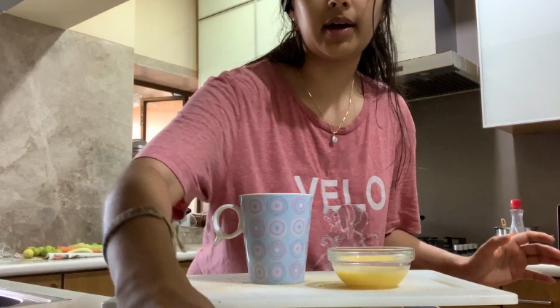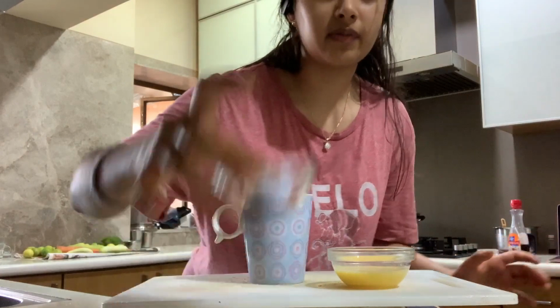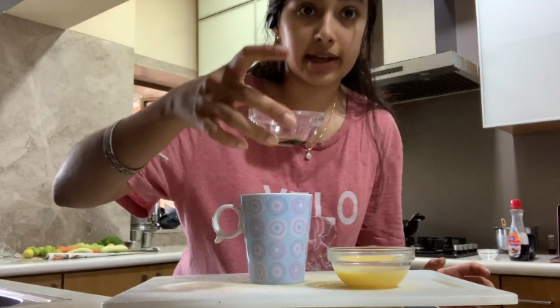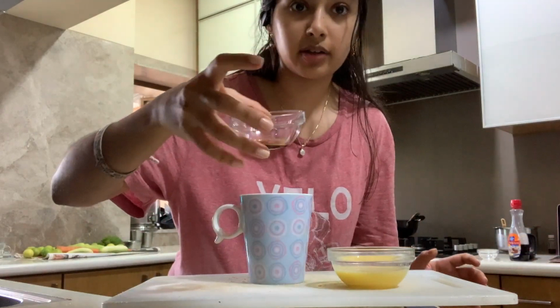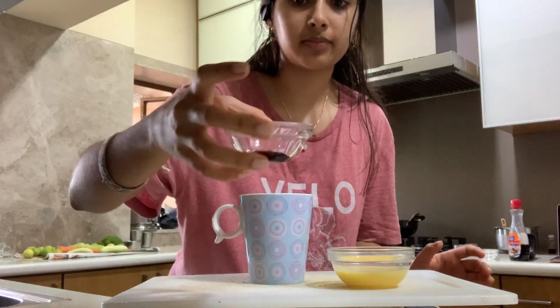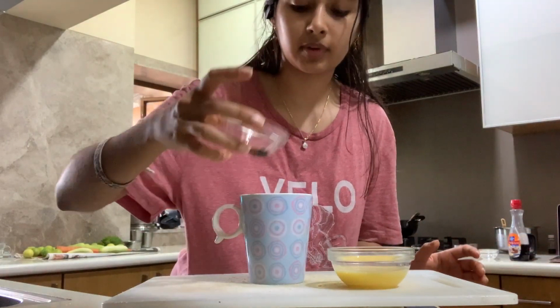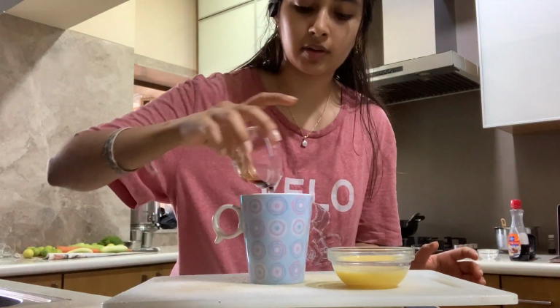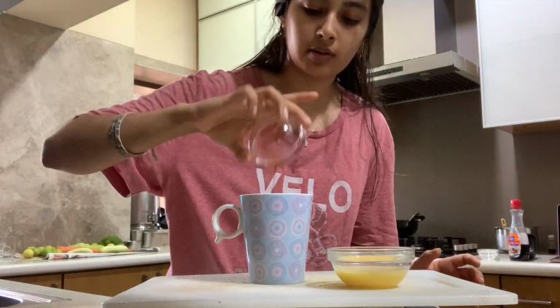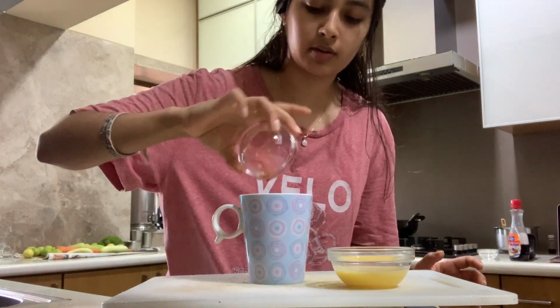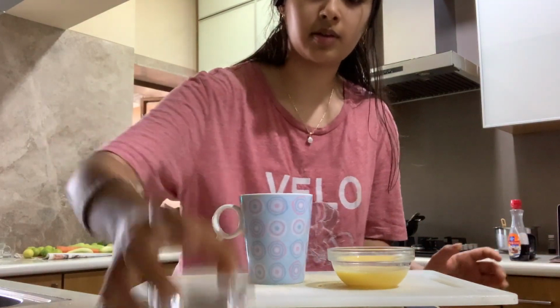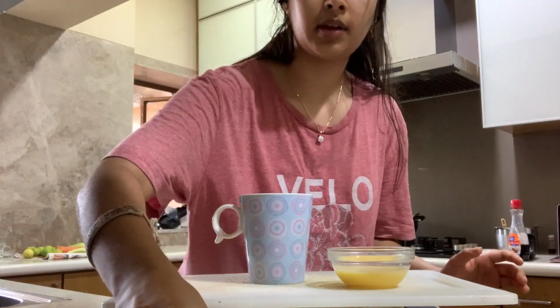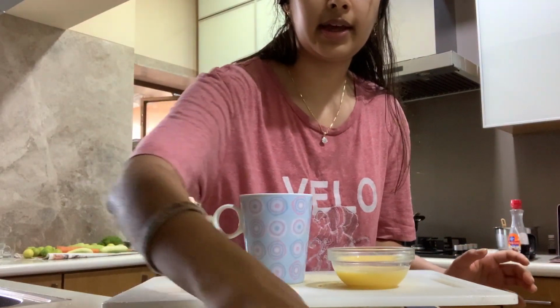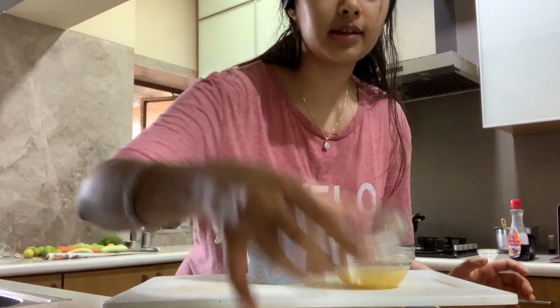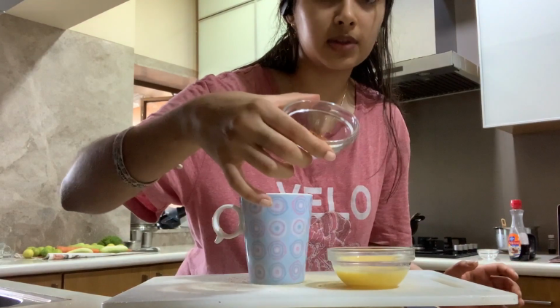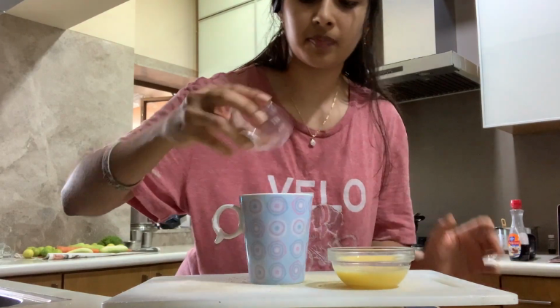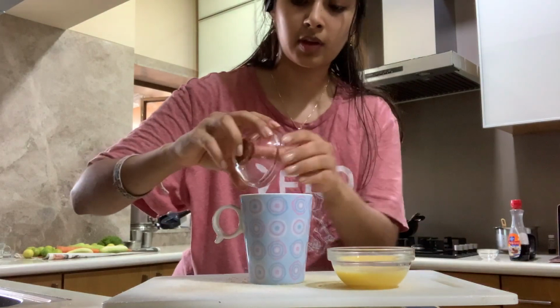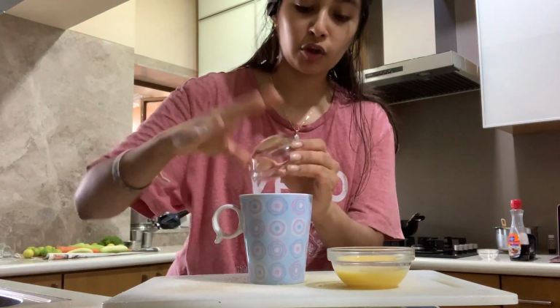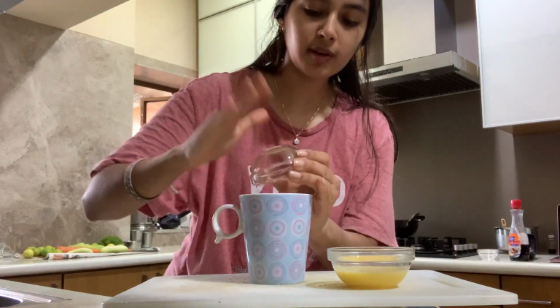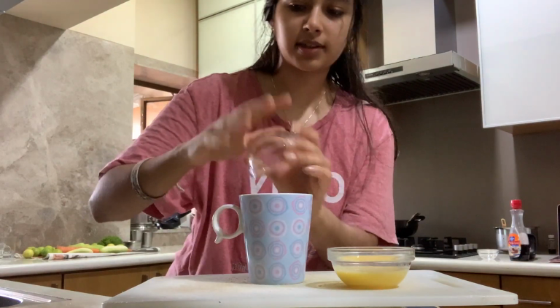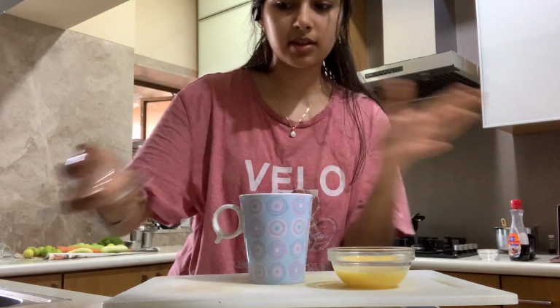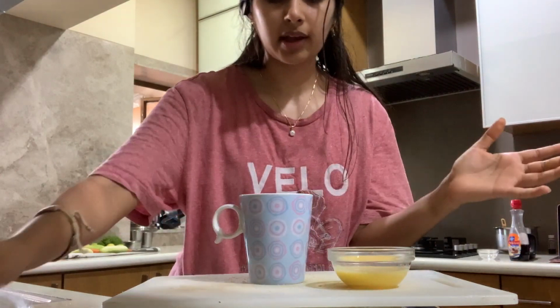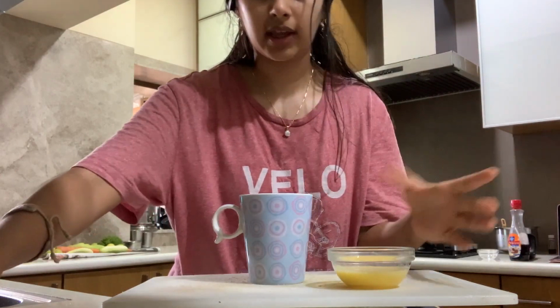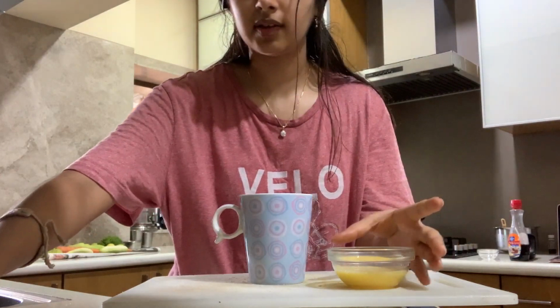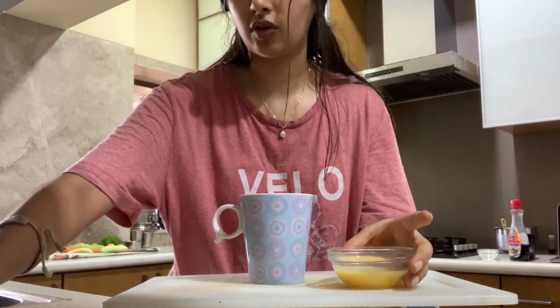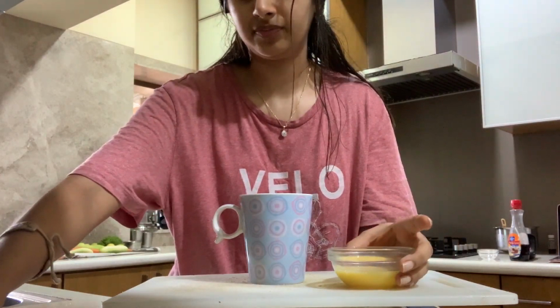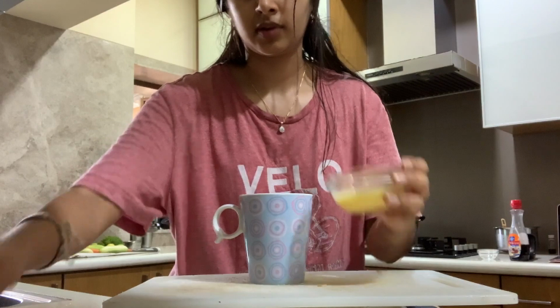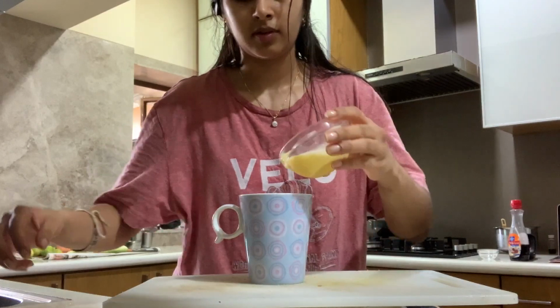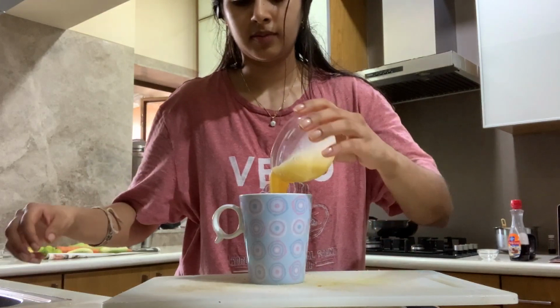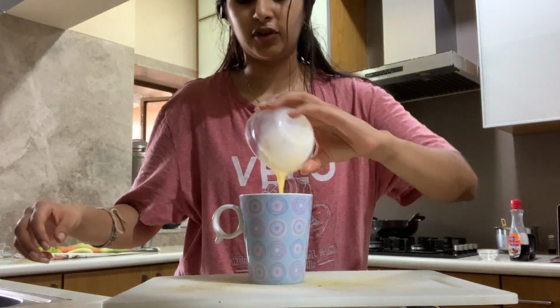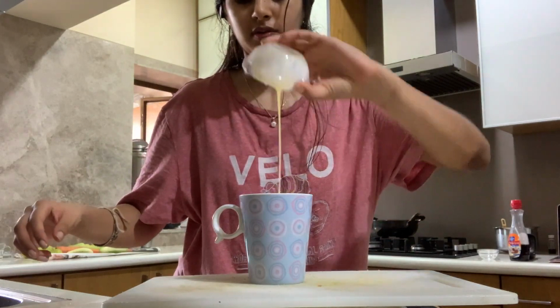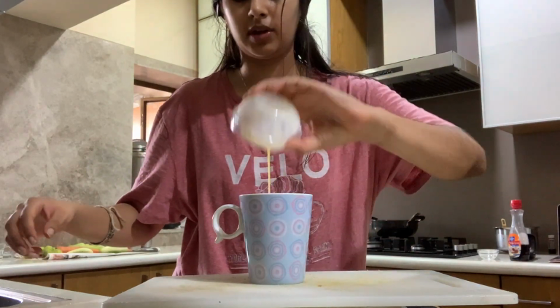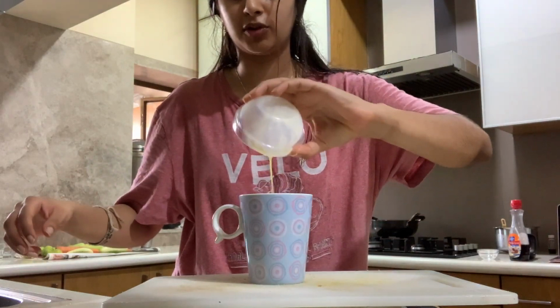I have some vanilla extract and some cinnamon. You can also add nuts into this if you like nuts in your french toast. It's completely optional.